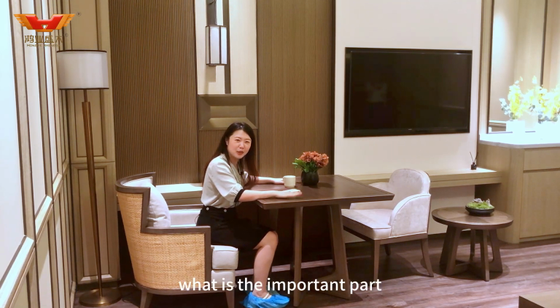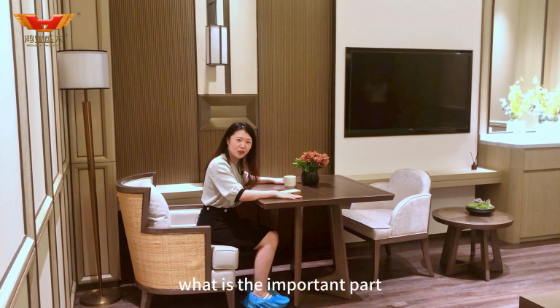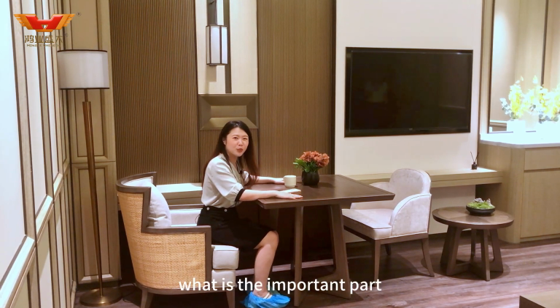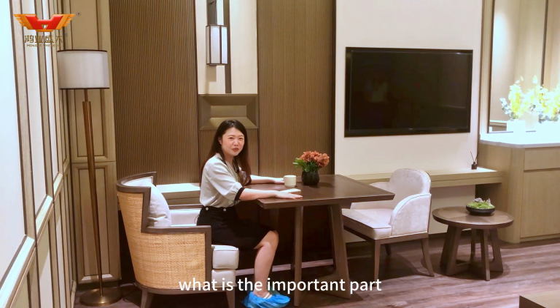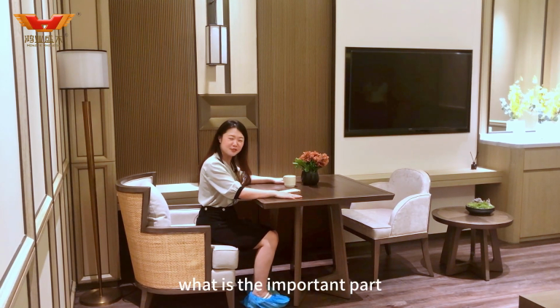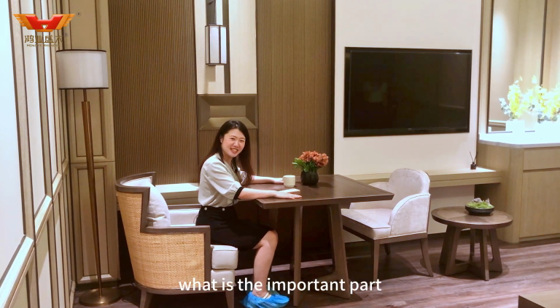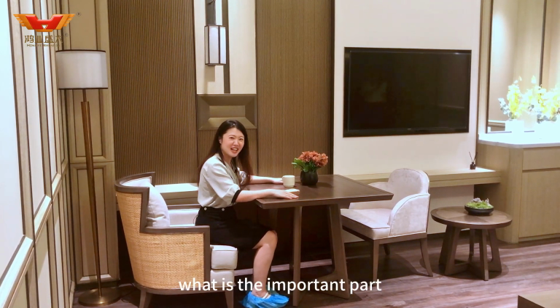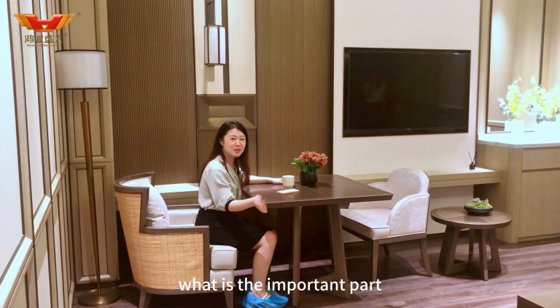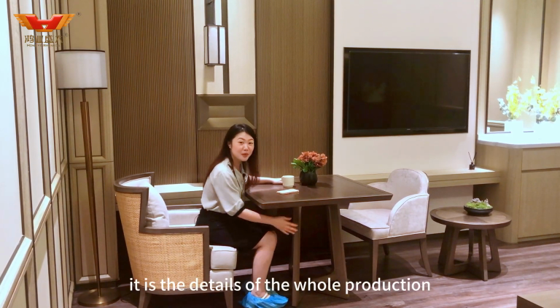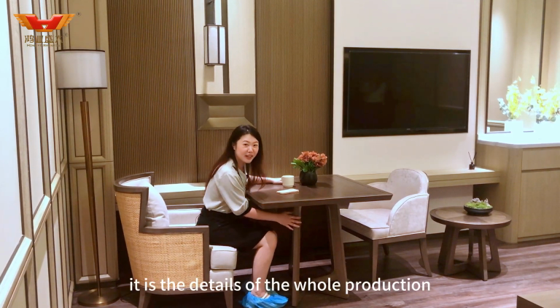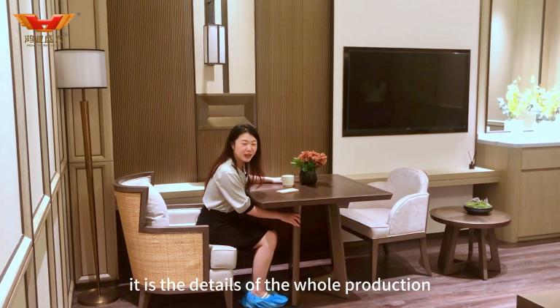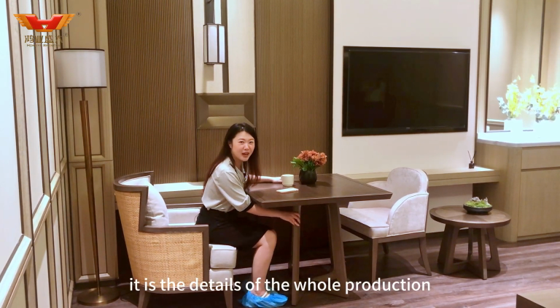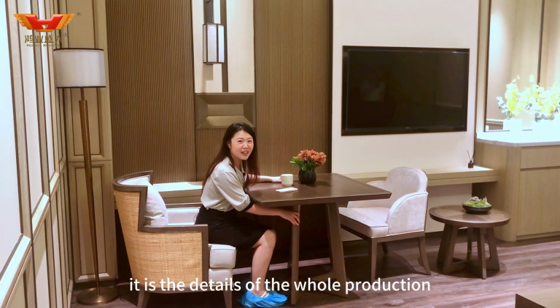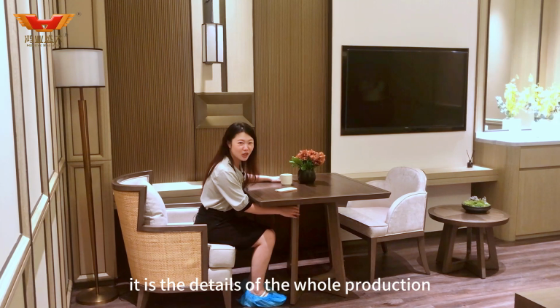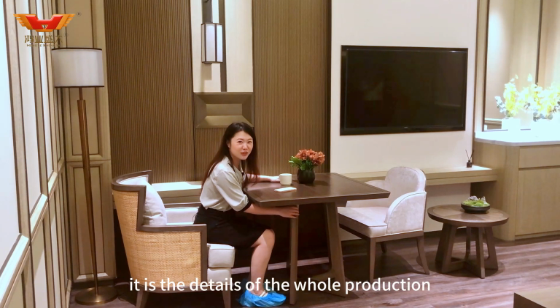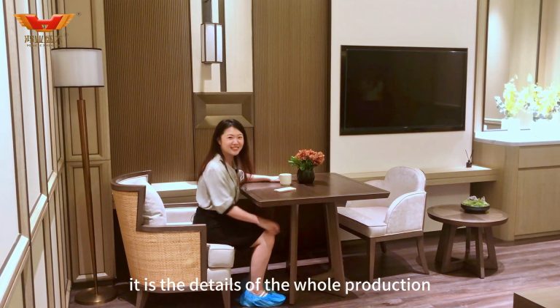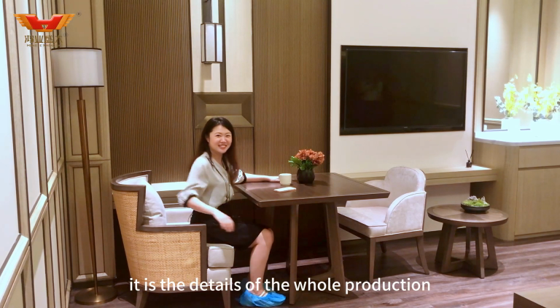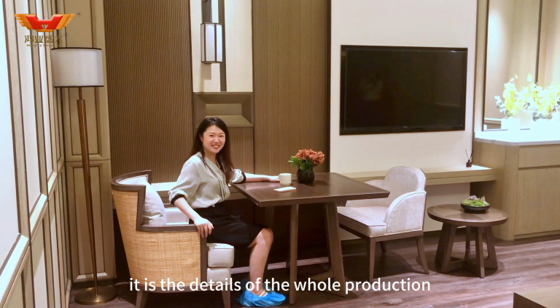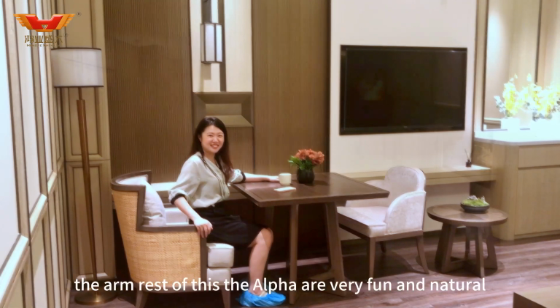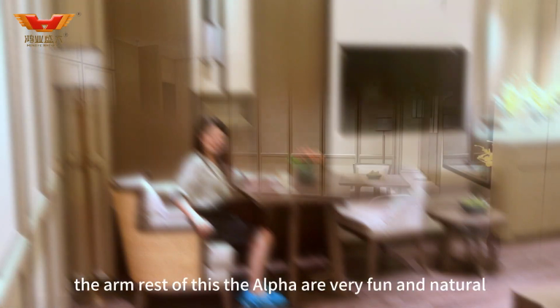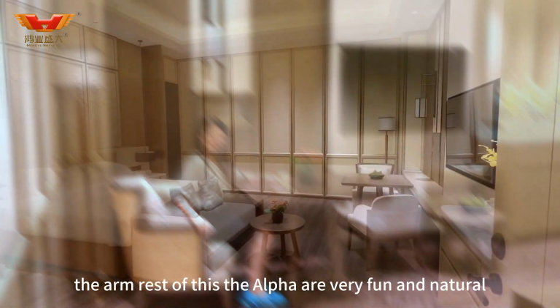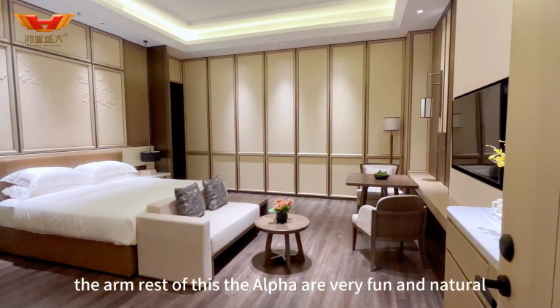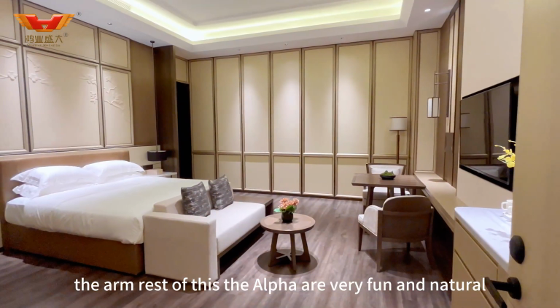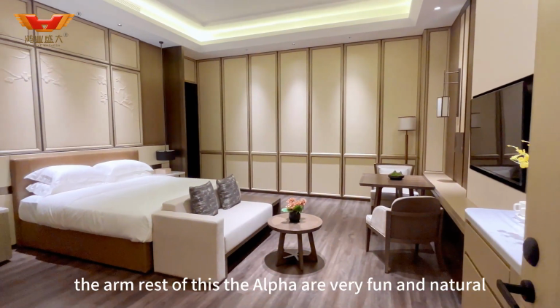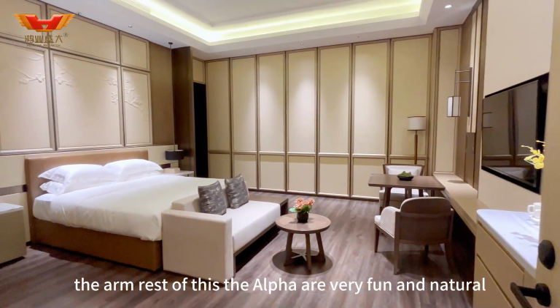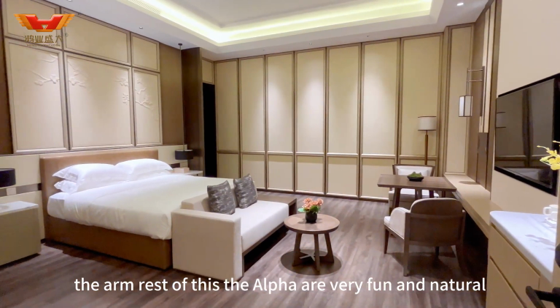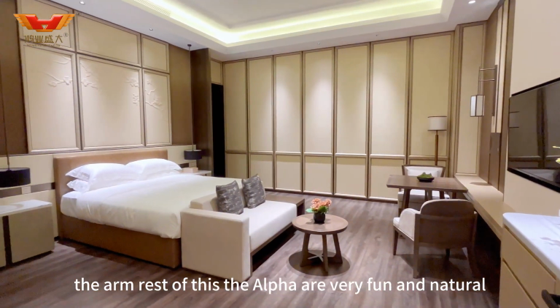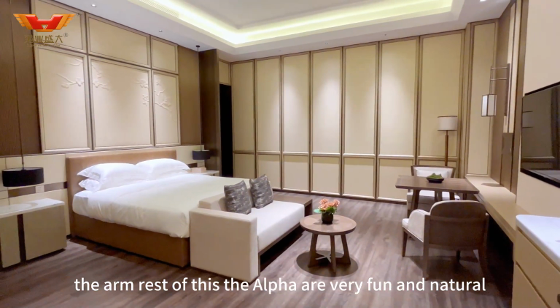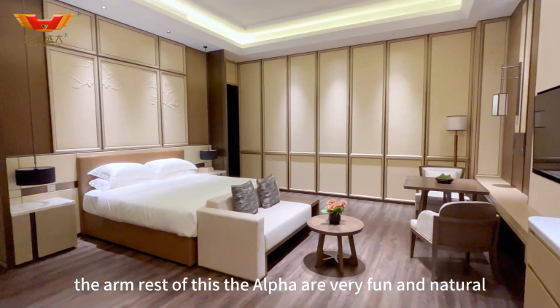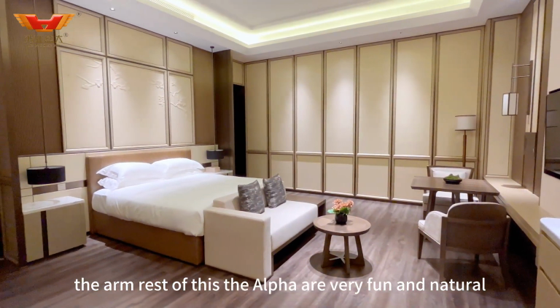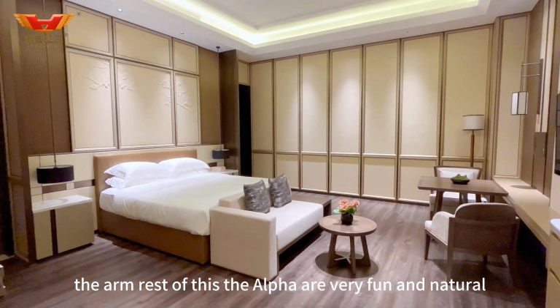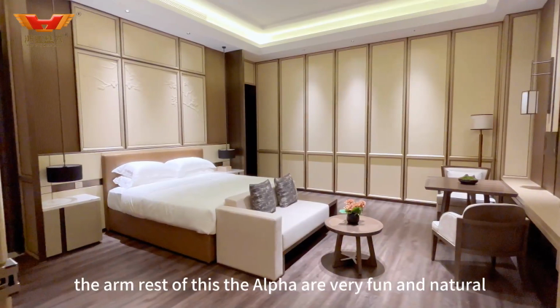What is the important part? It is the details of the whole production. The armrests of this sofa are very fine and natural.